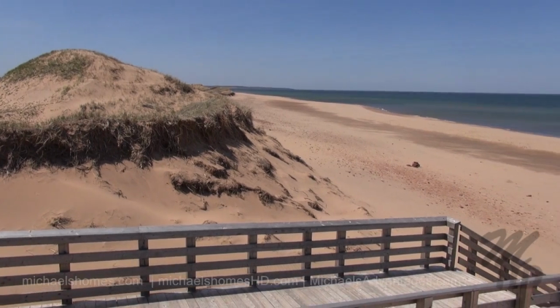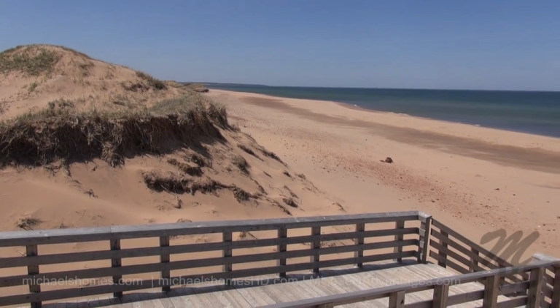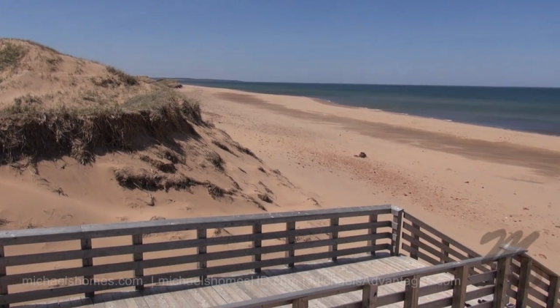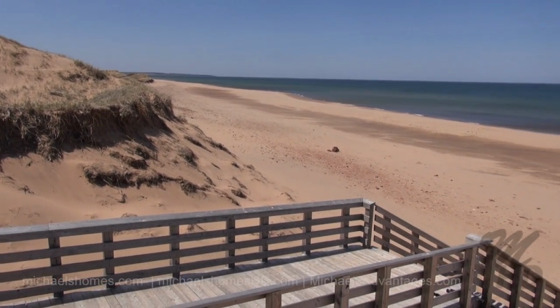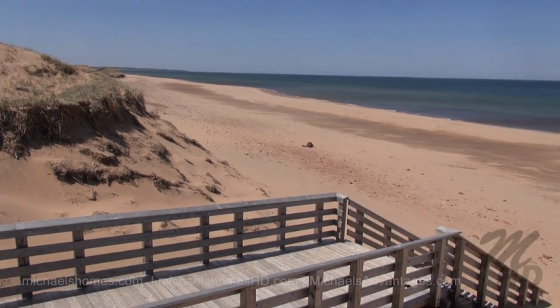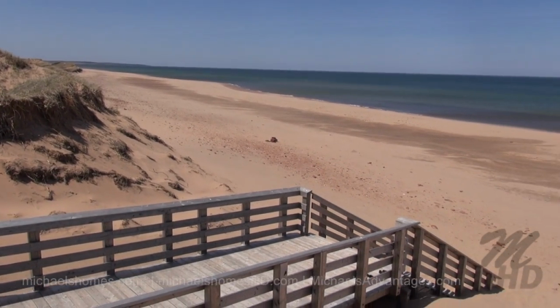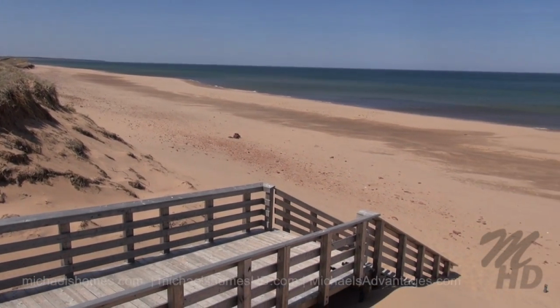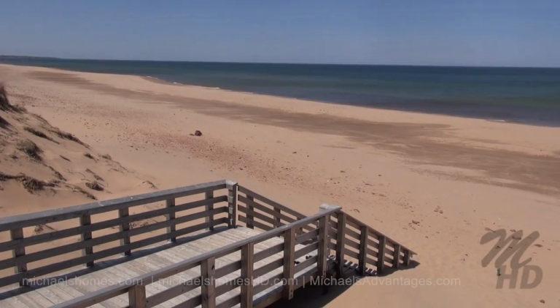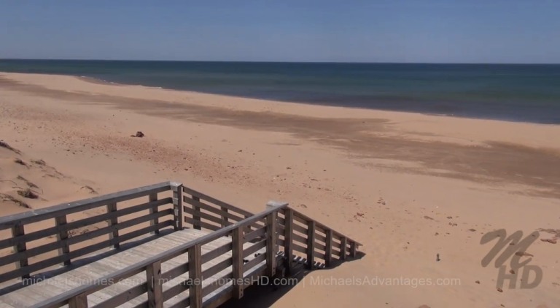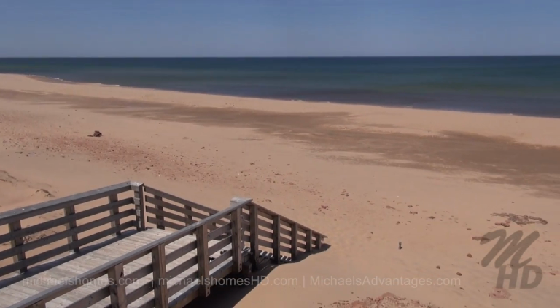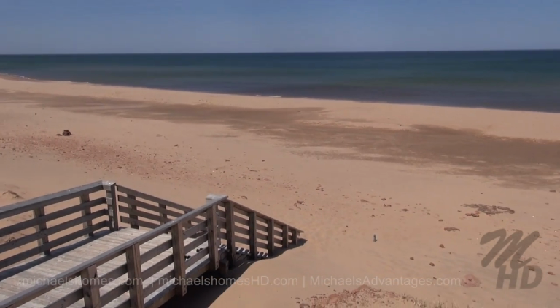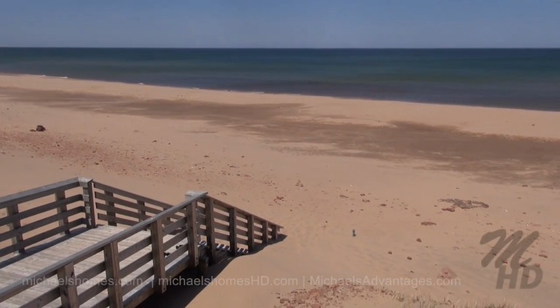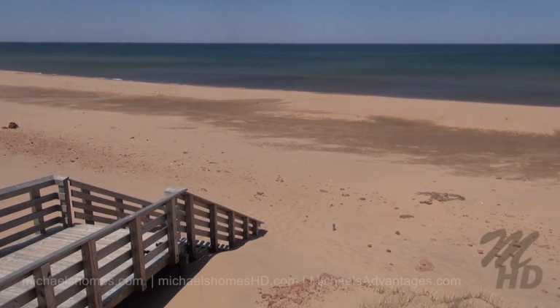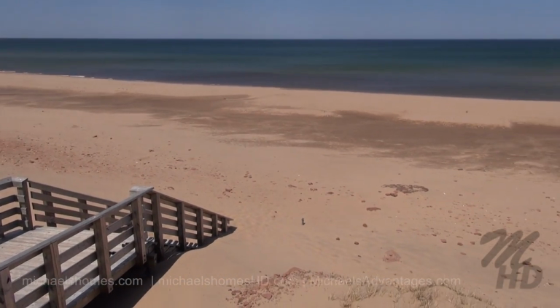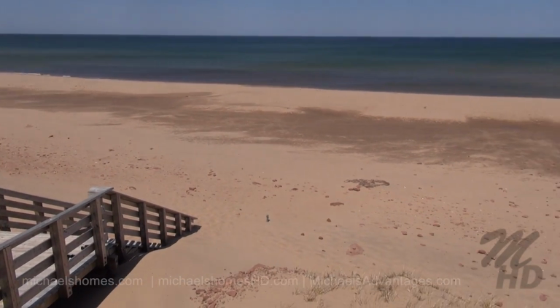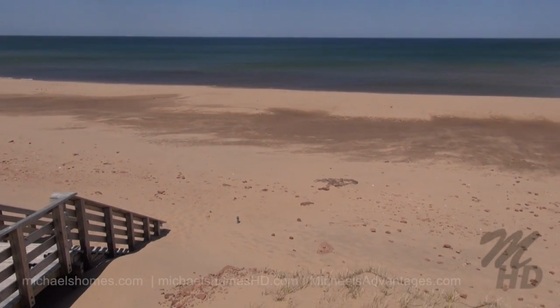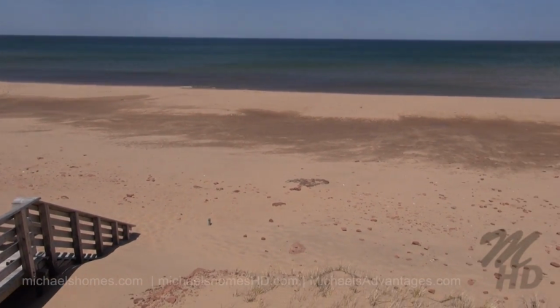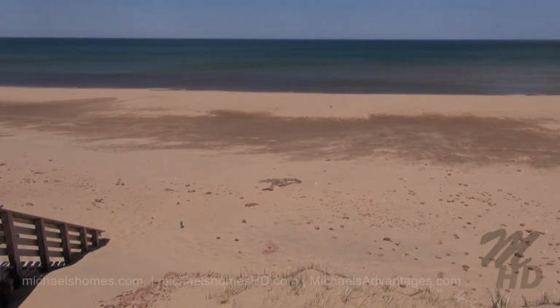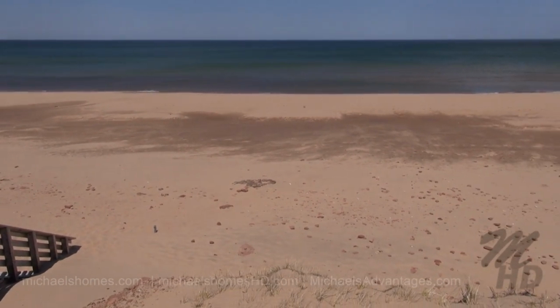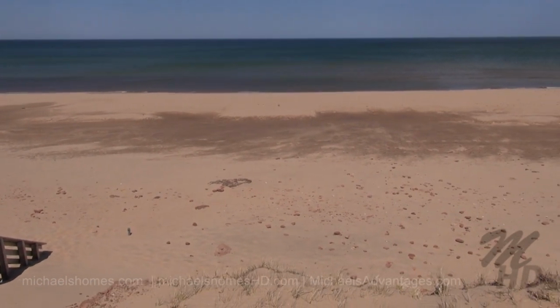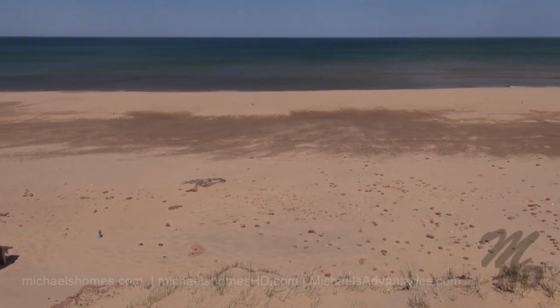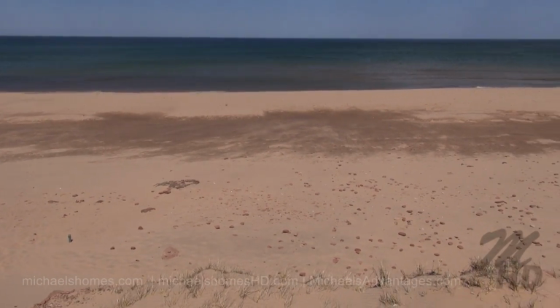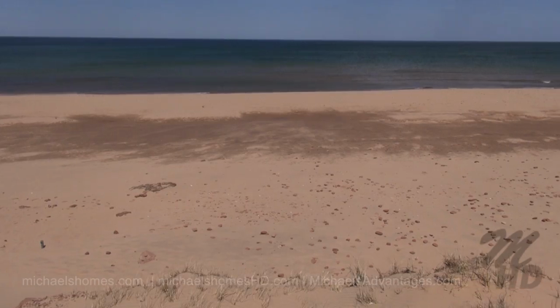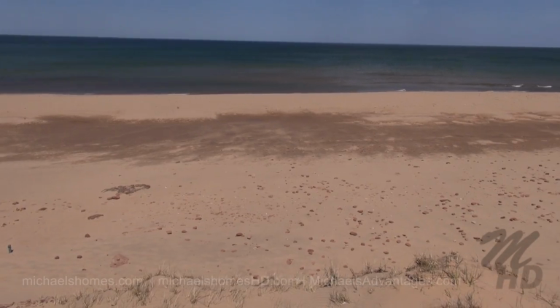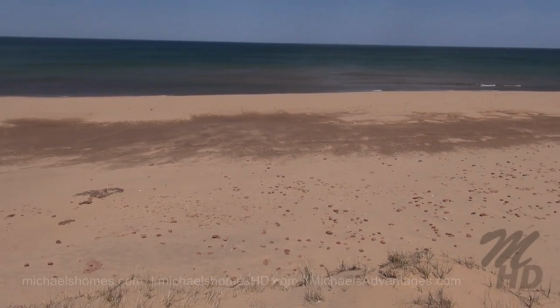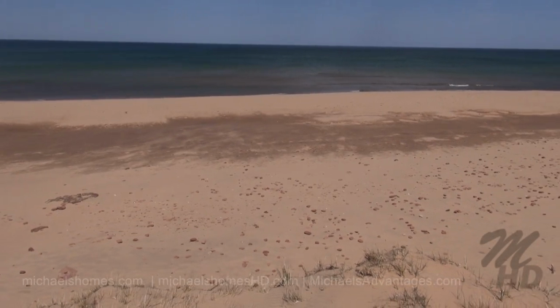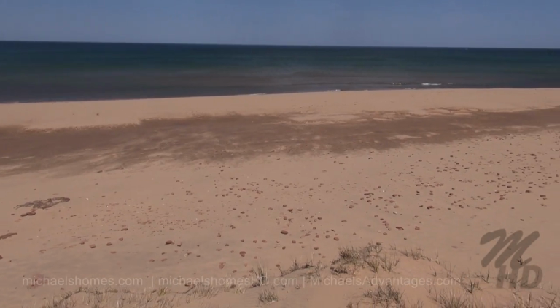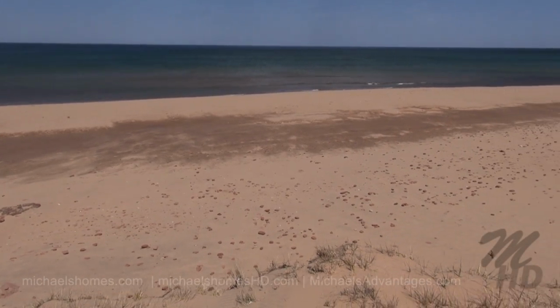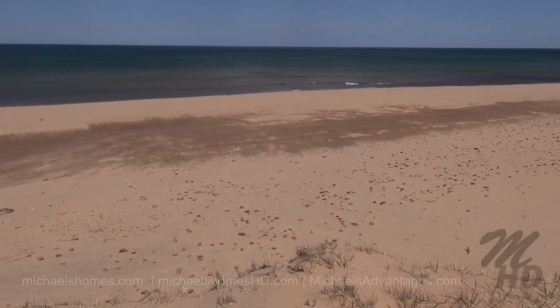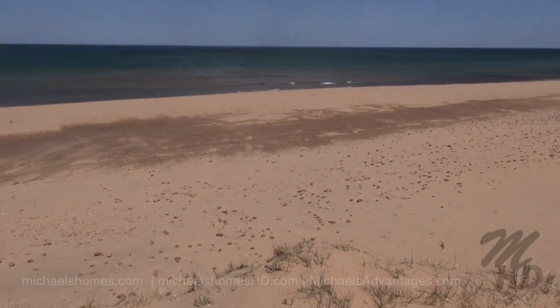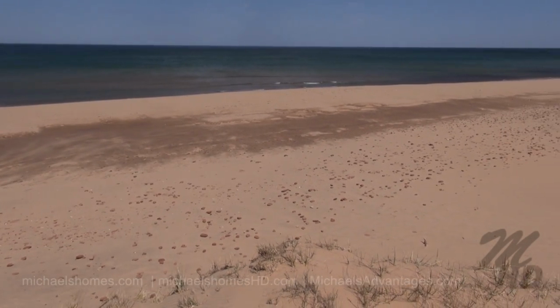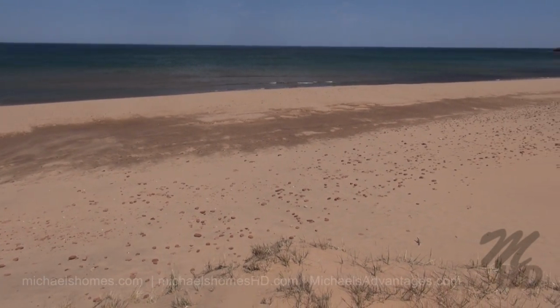This is Cavendish Beach. I'm standing at the end of the boardwalk.